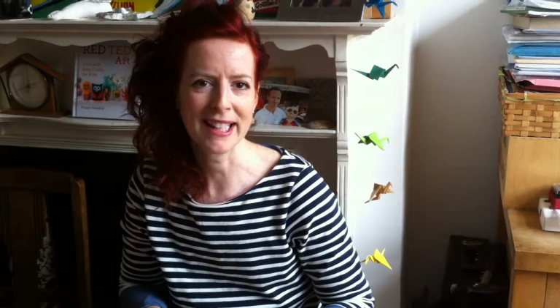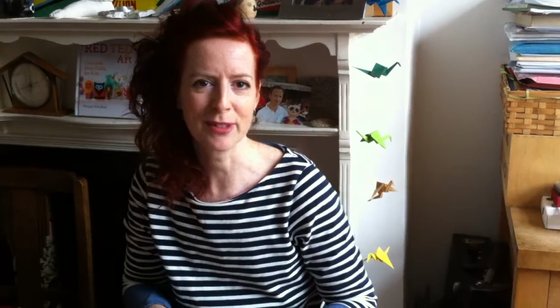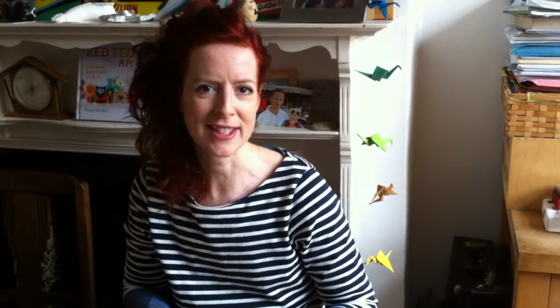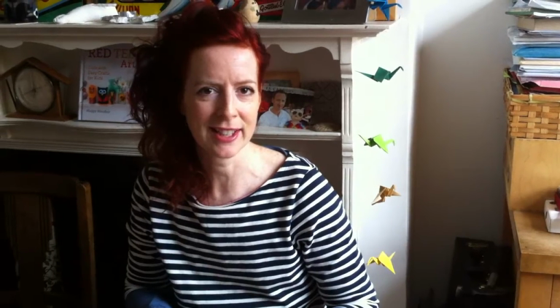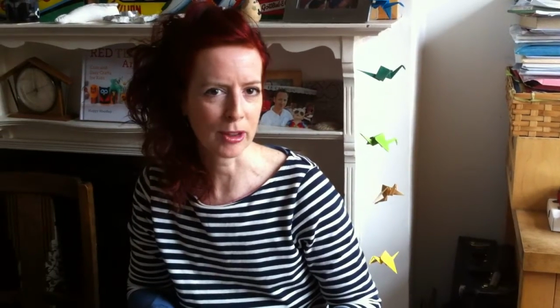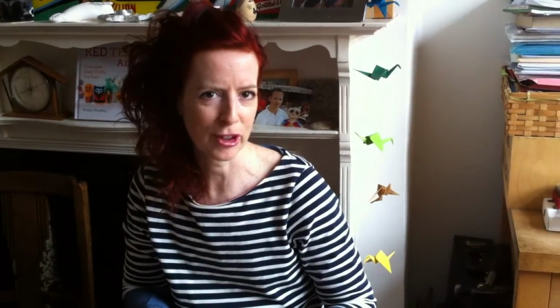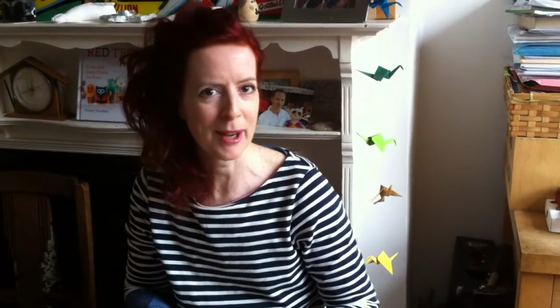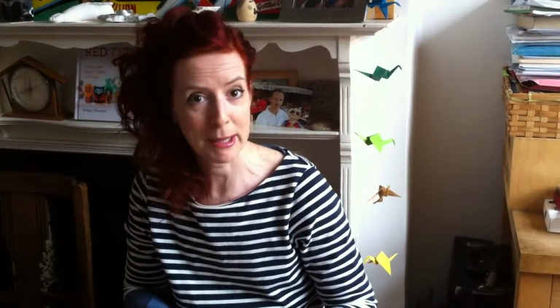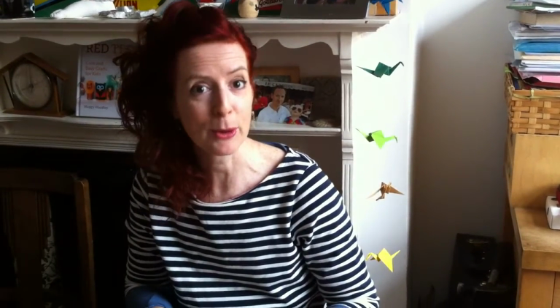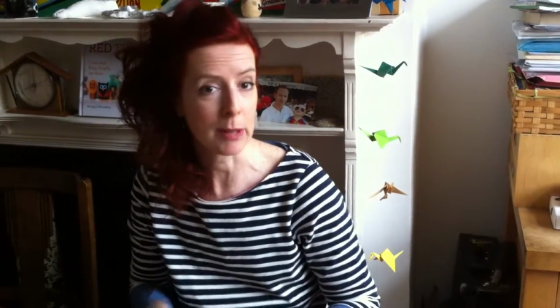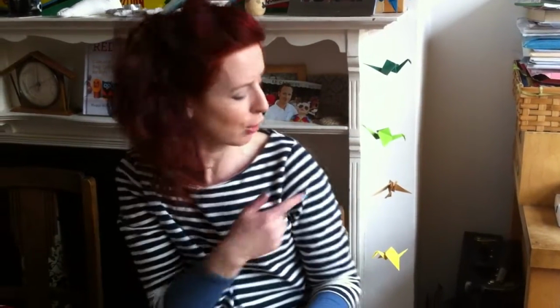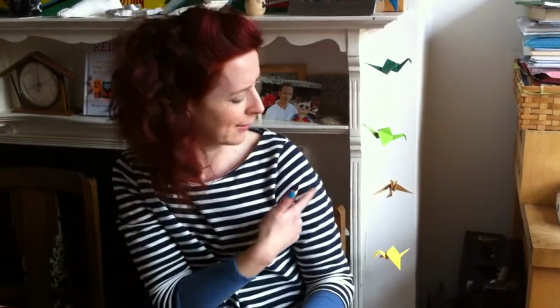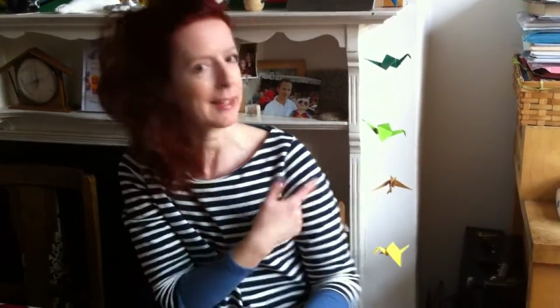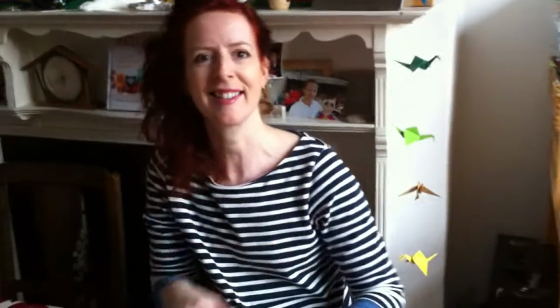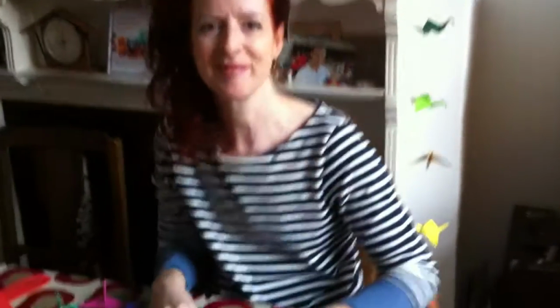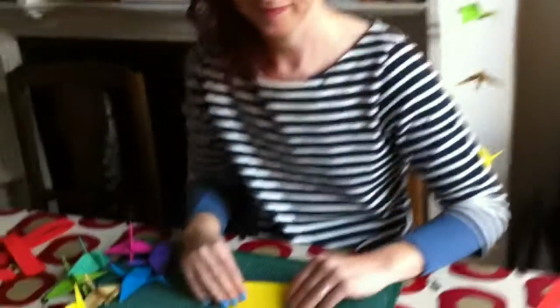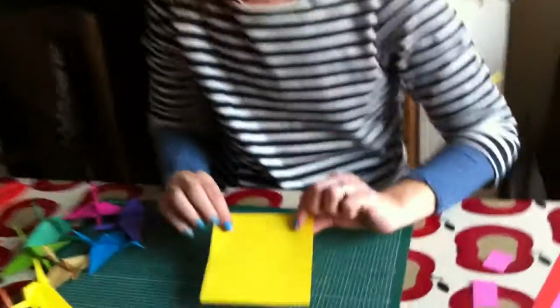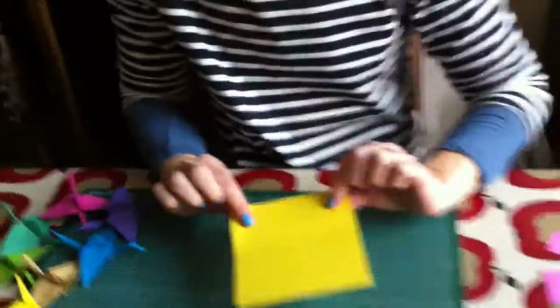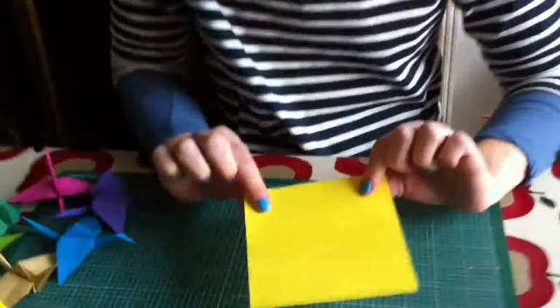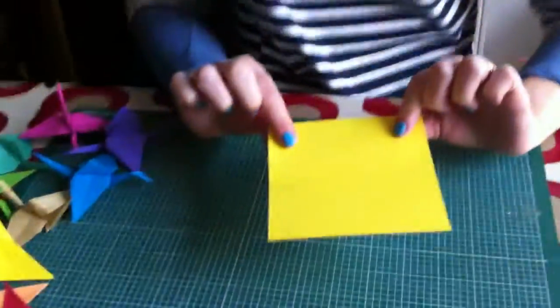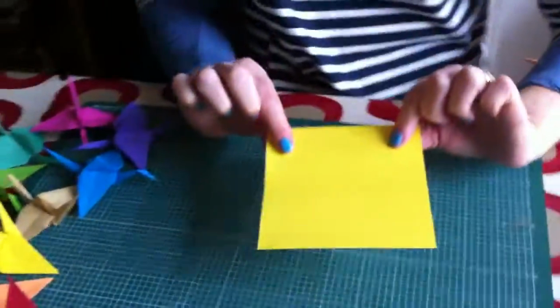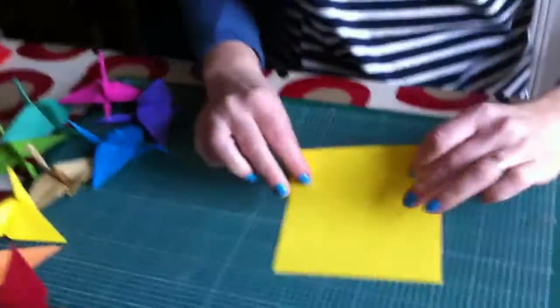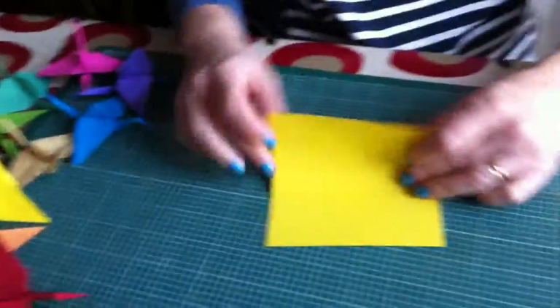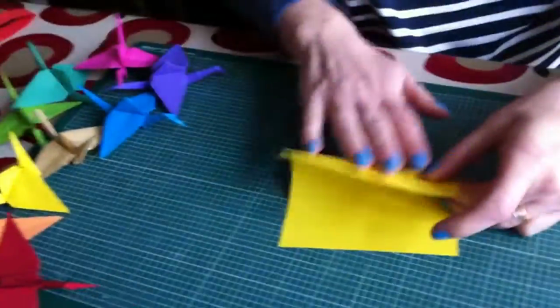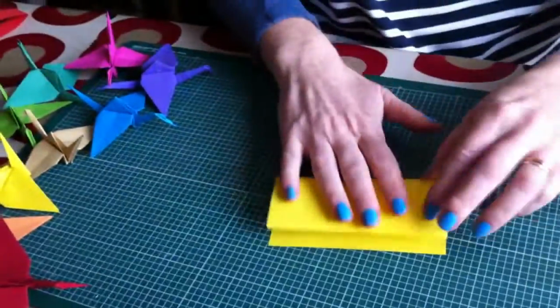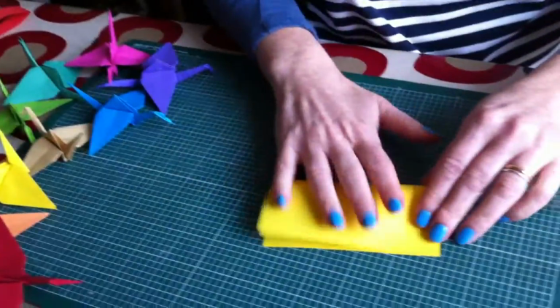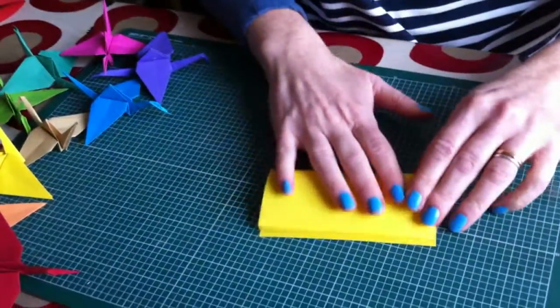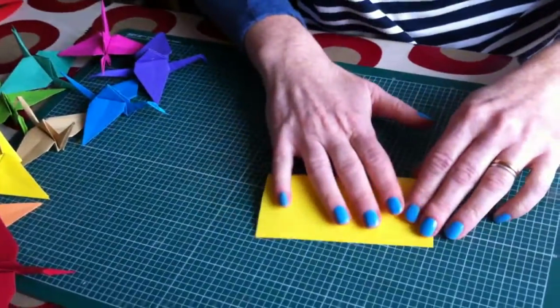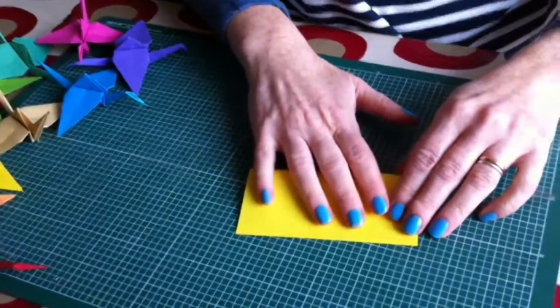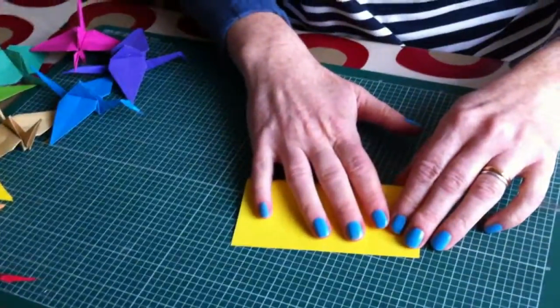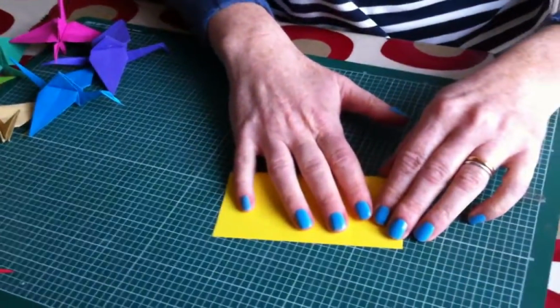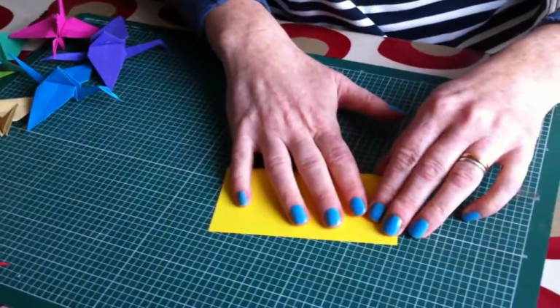I'm Ali Clifford and today I'm going to show you how to make origami cranes like these. So you take a sheet of square paper and you fold it in half.